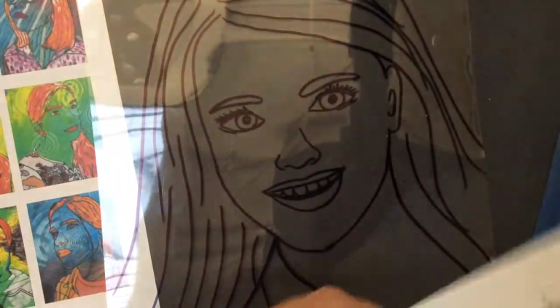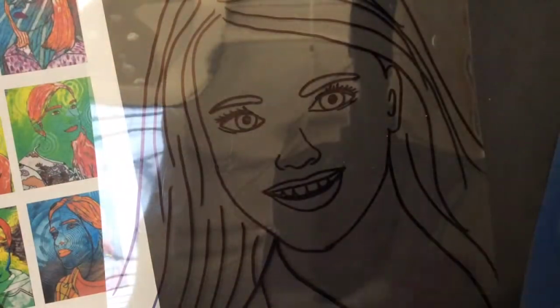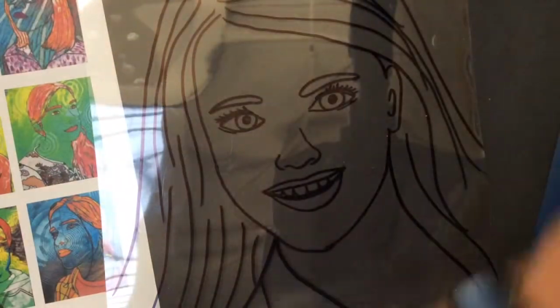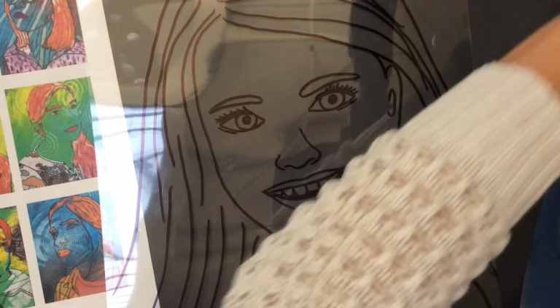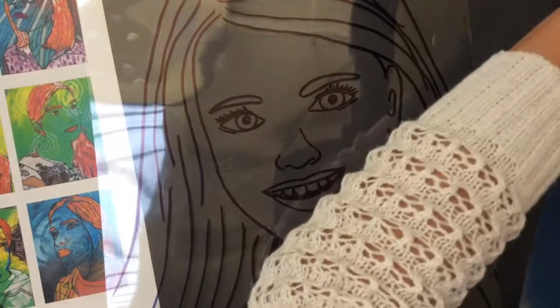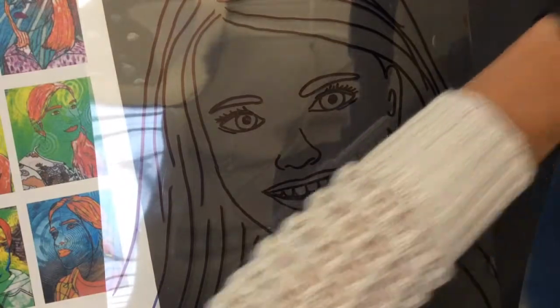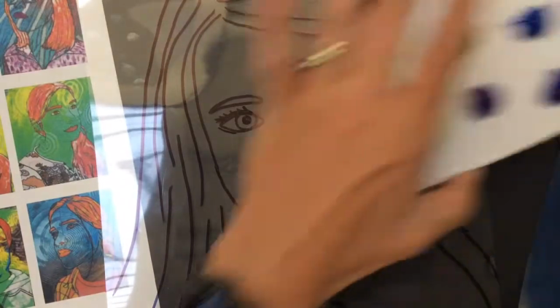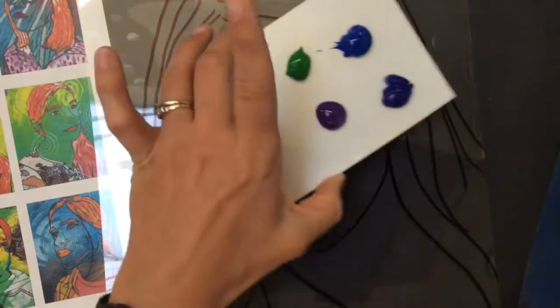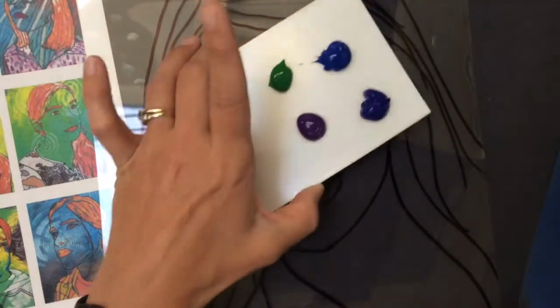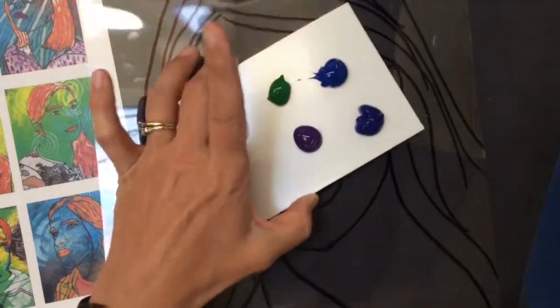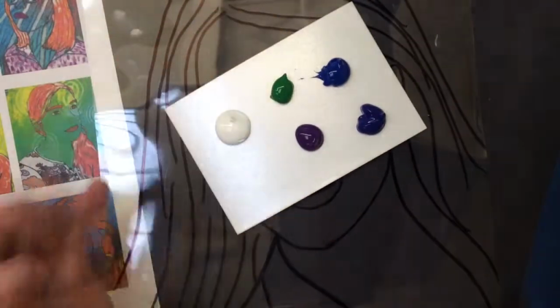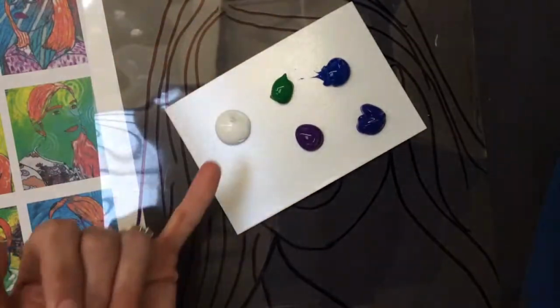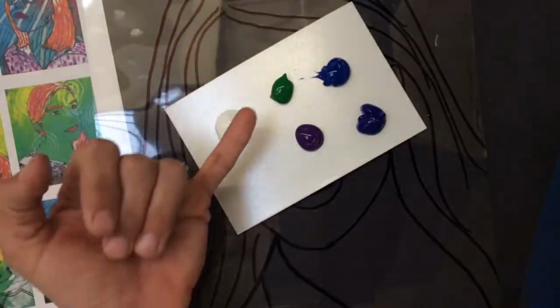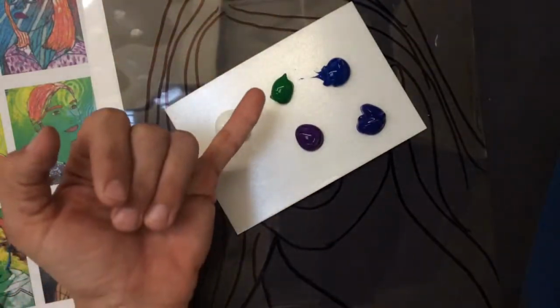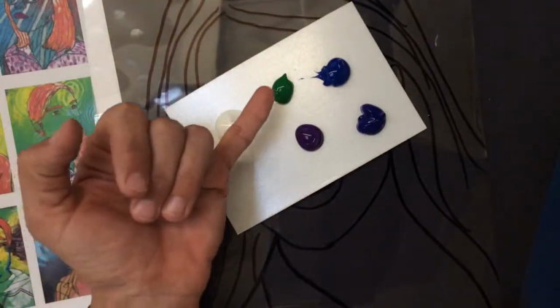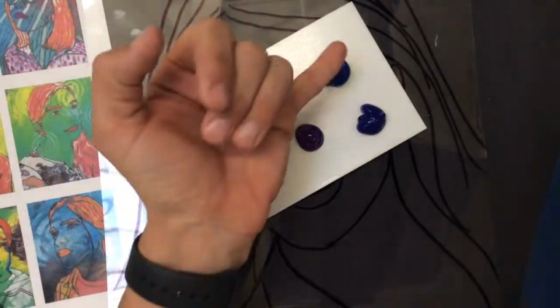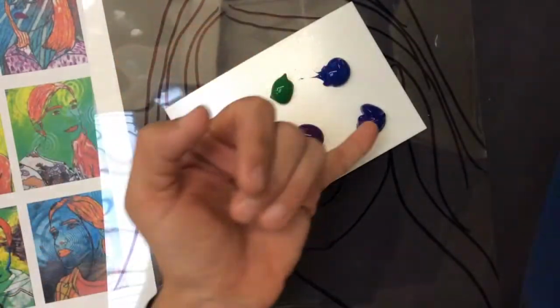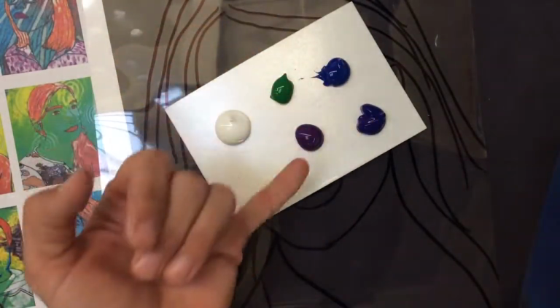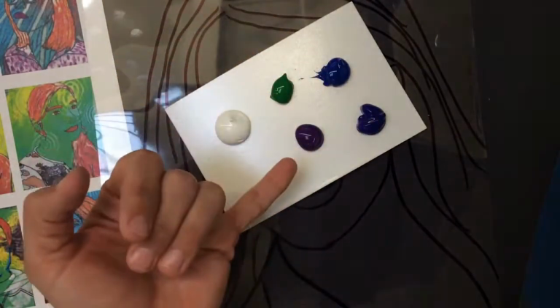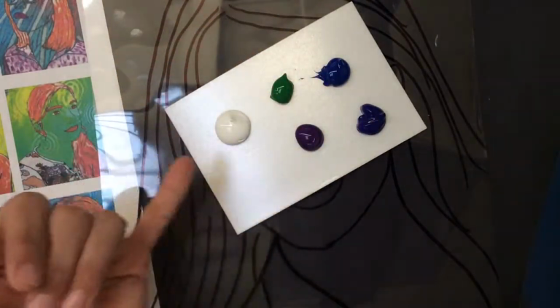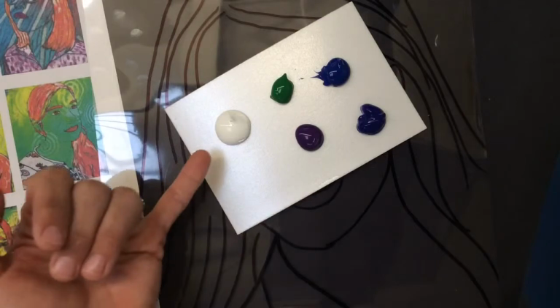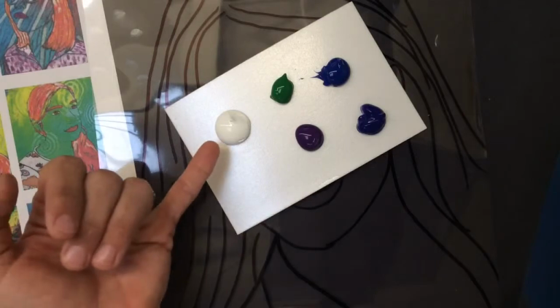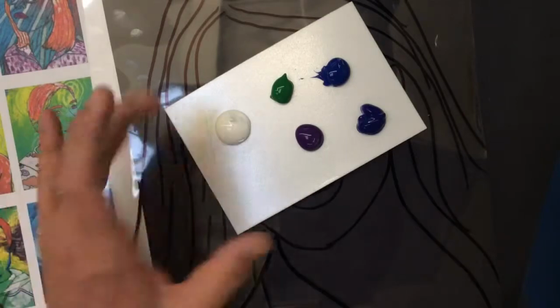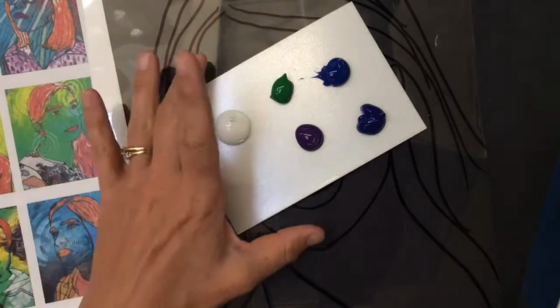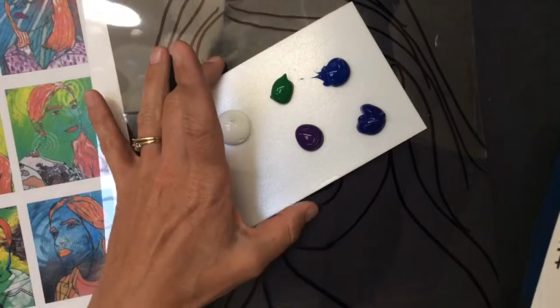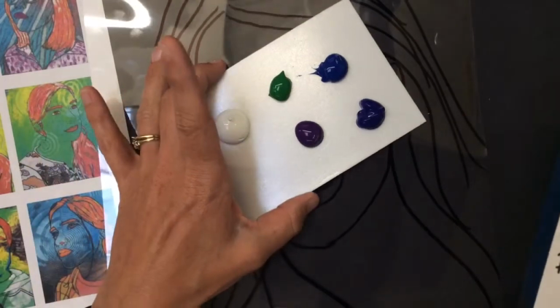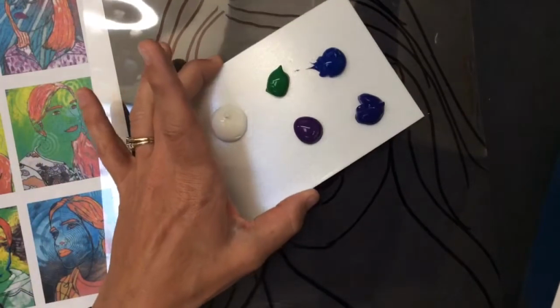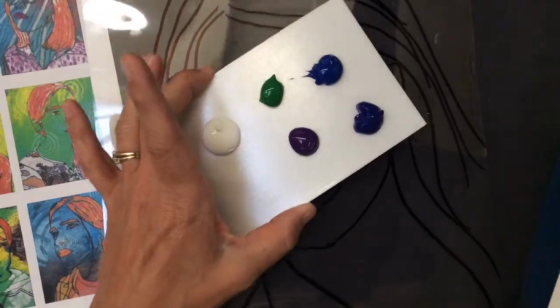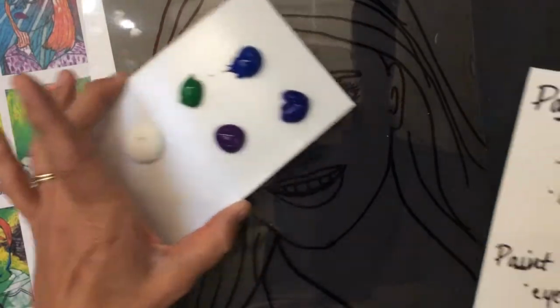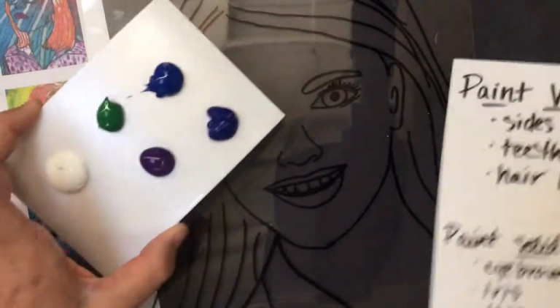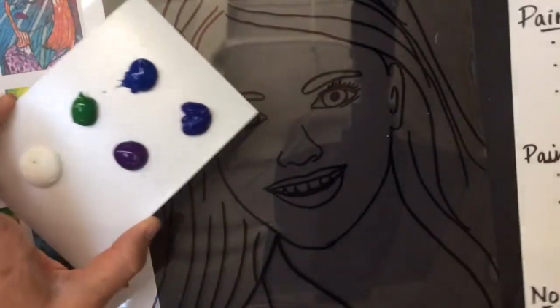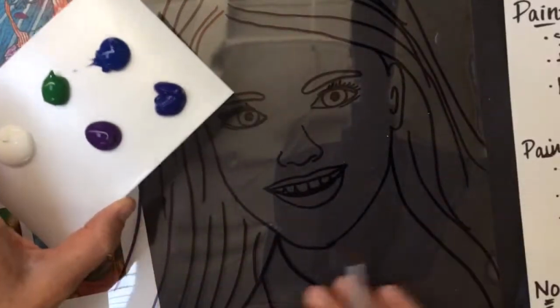I have chosen a cool color pattern. I have greens, blues, and purple. I also have white because there are some areas where you will be using white.